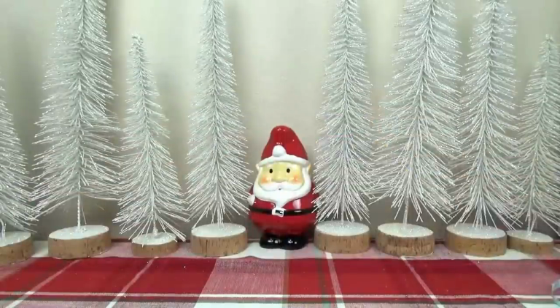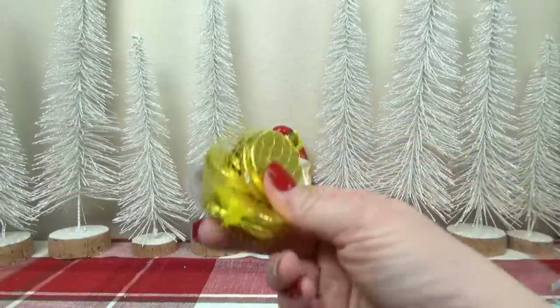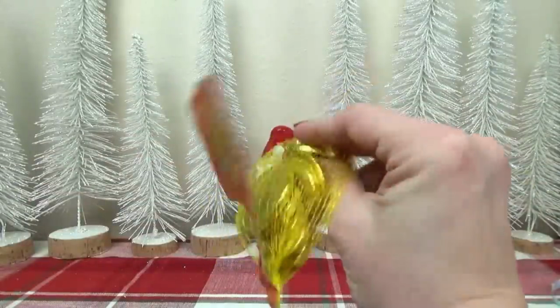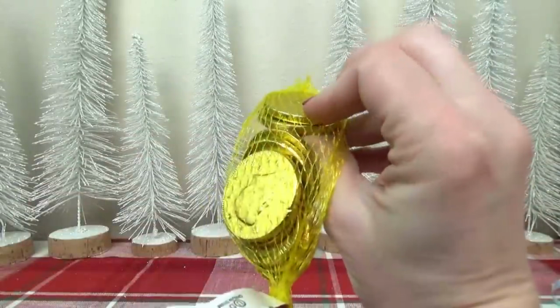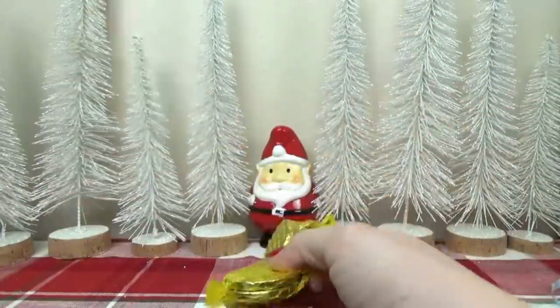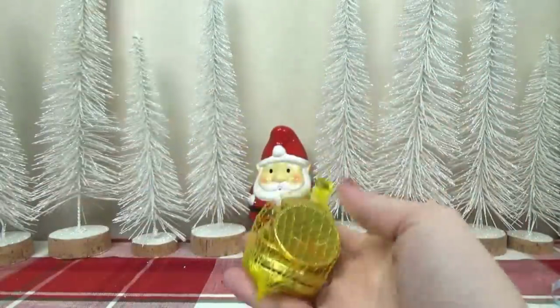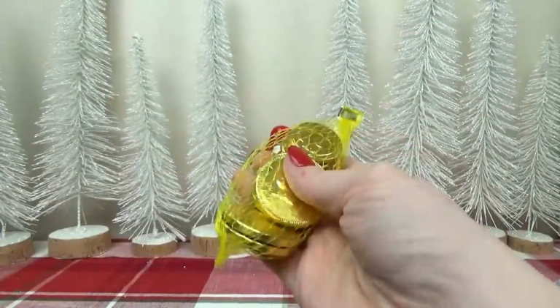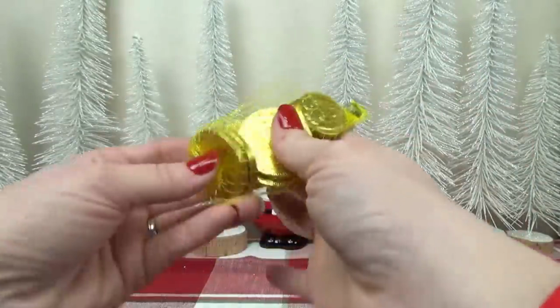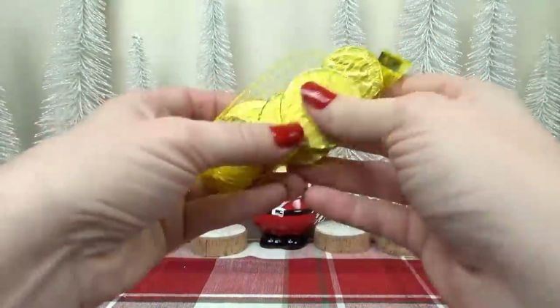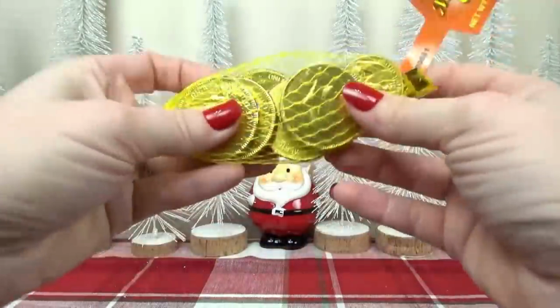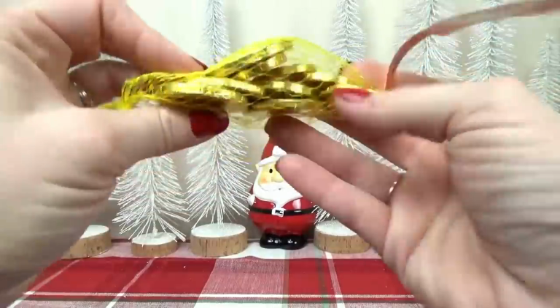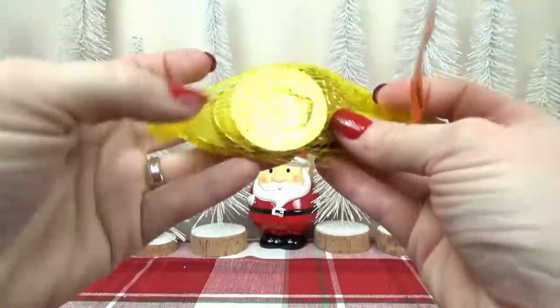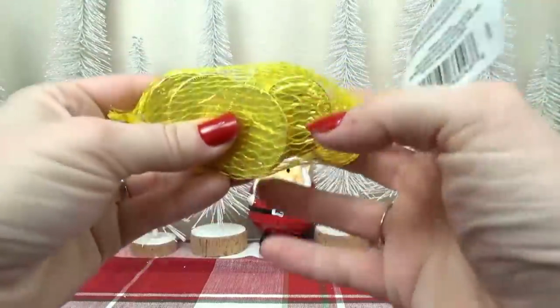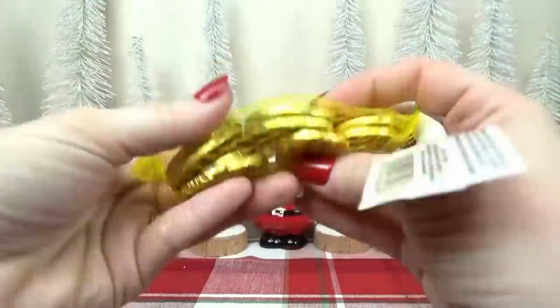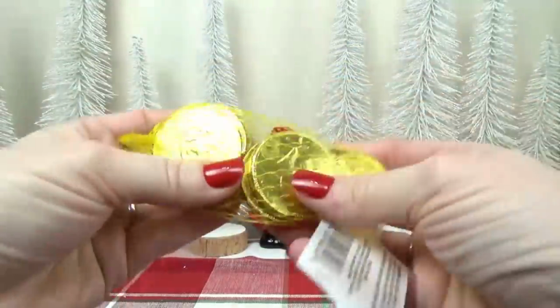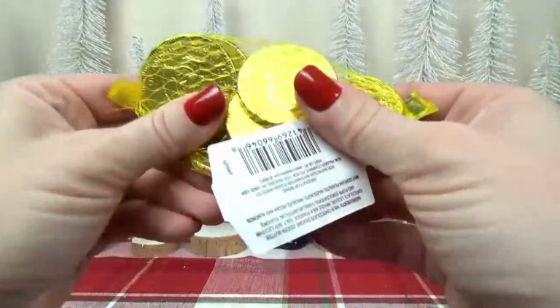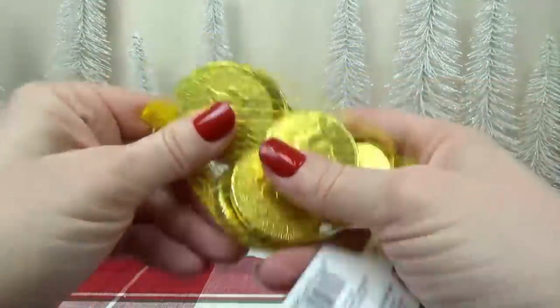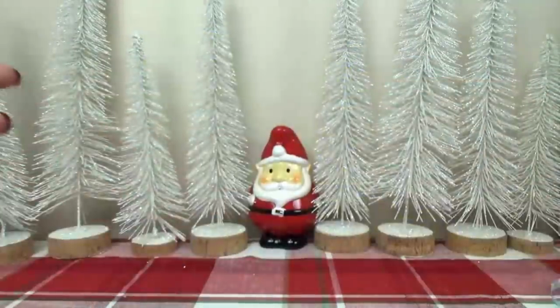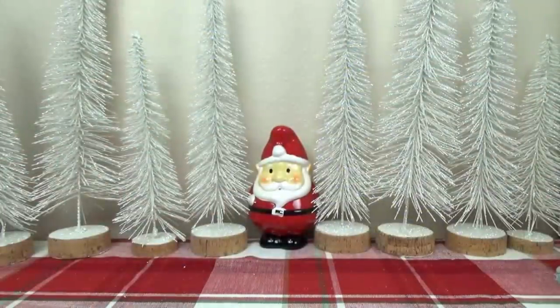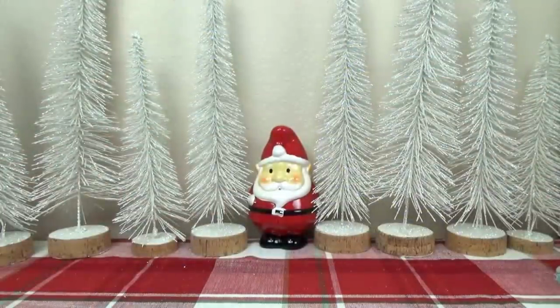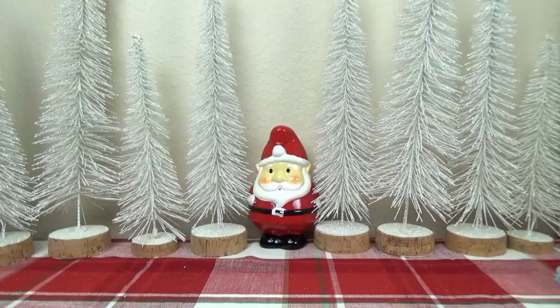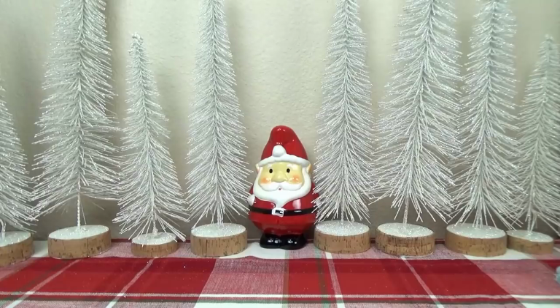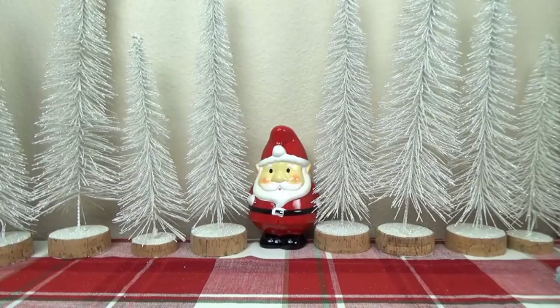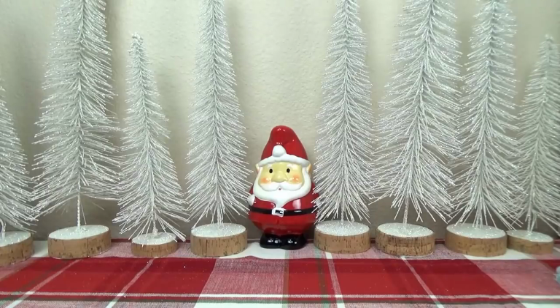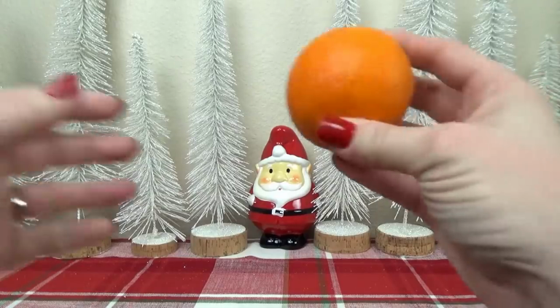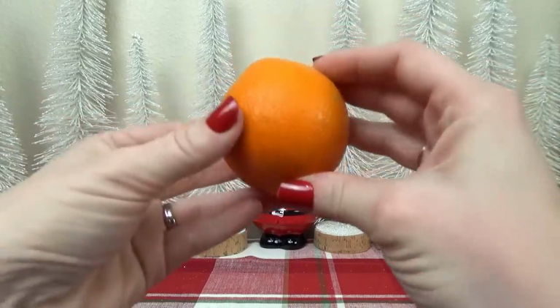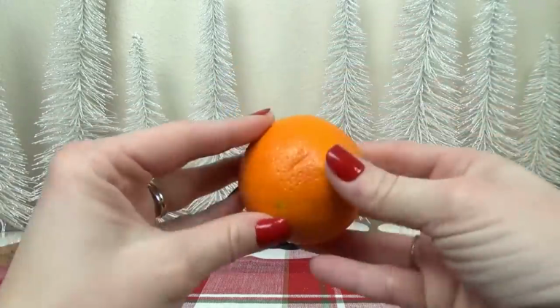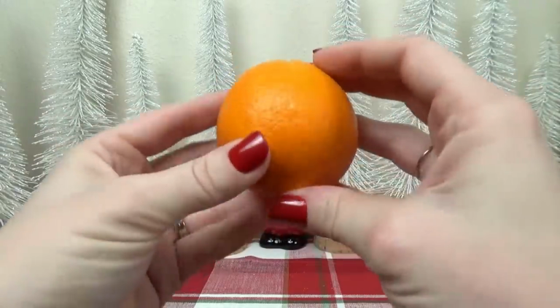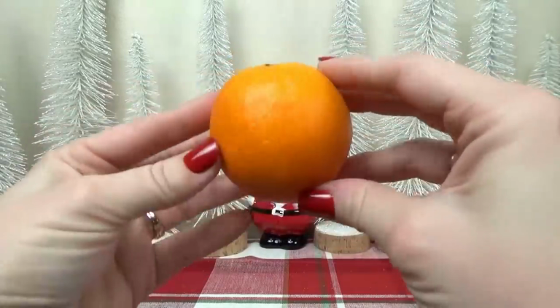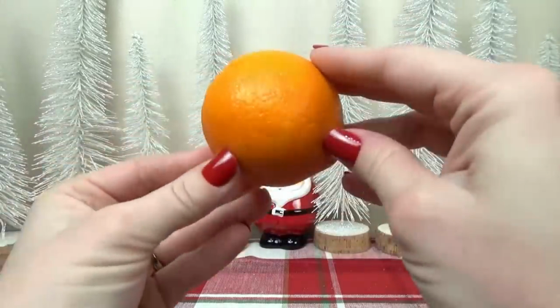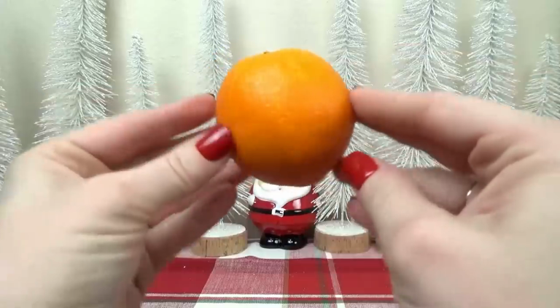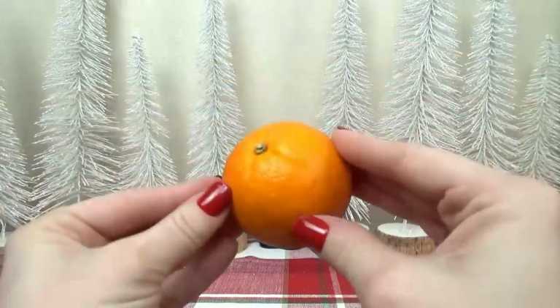Next up, I have another sweet treat — this is just a bag of chocolate coins, so classic for Christmas. And then last but not least, in every stocking we like to find an orange right at the bottom.